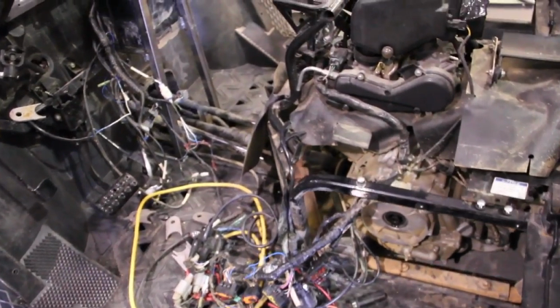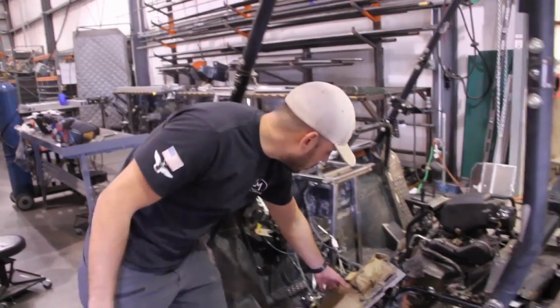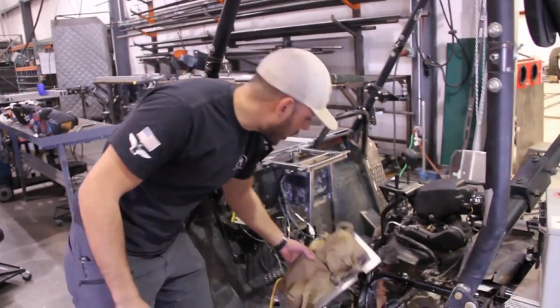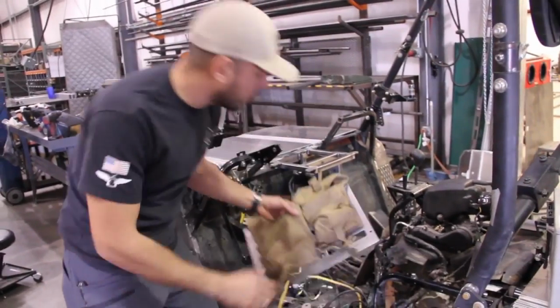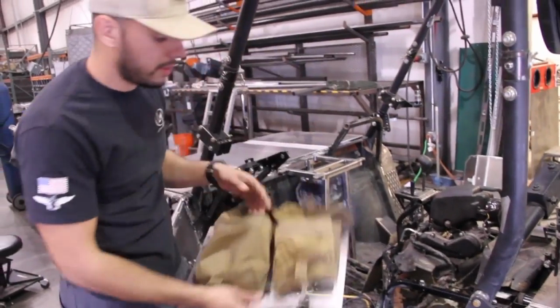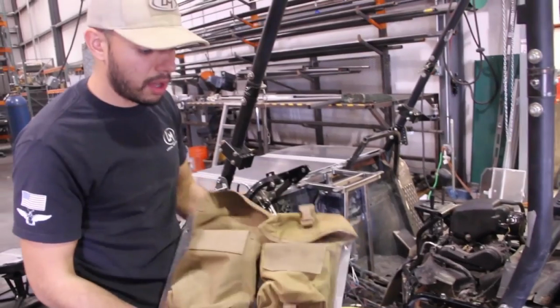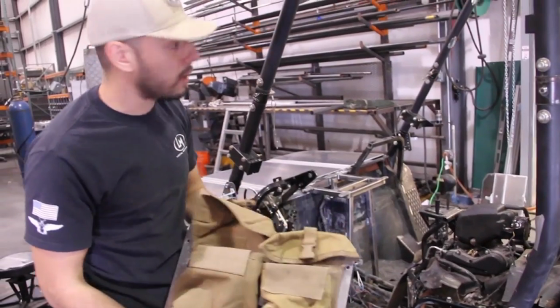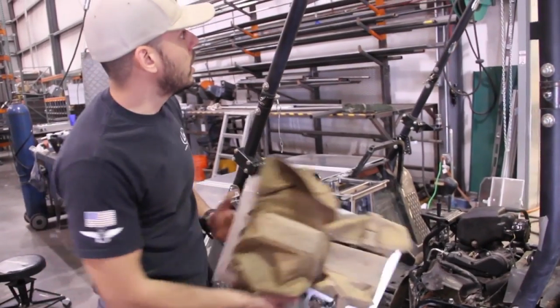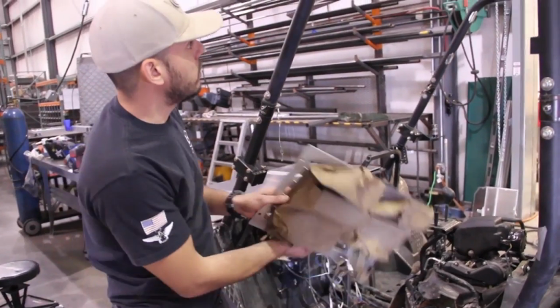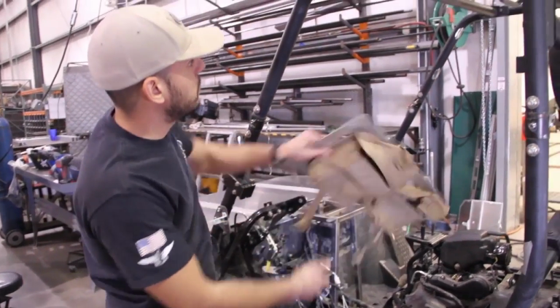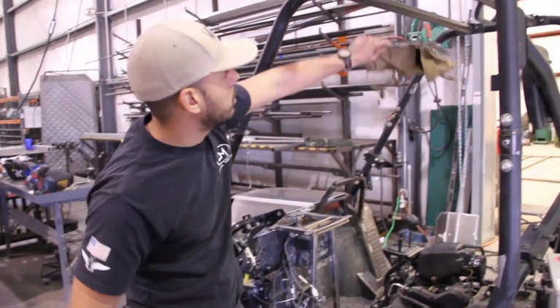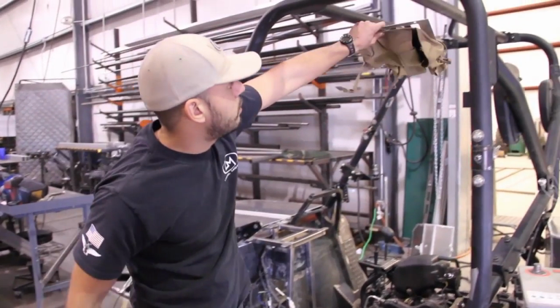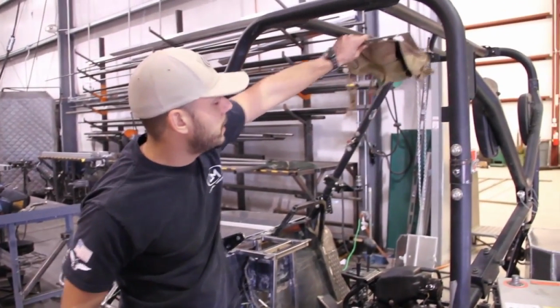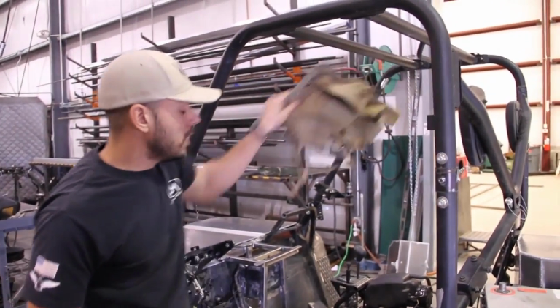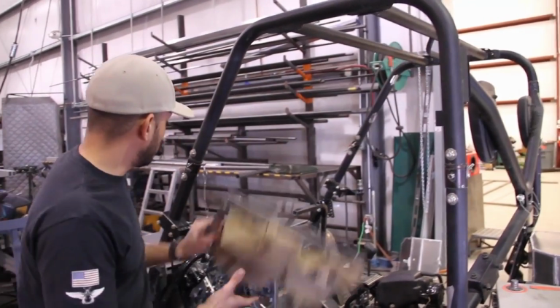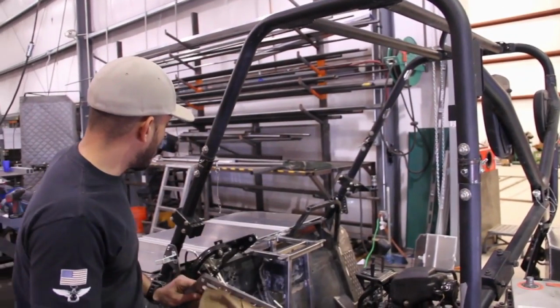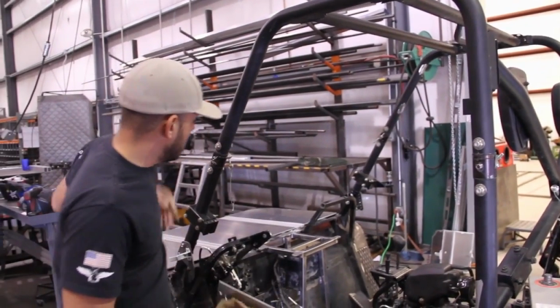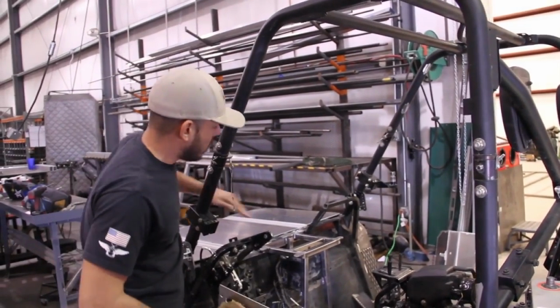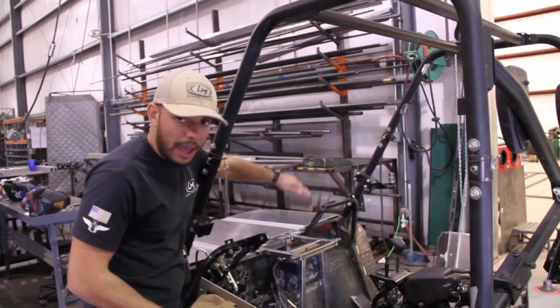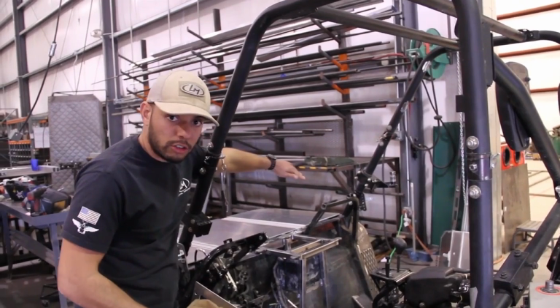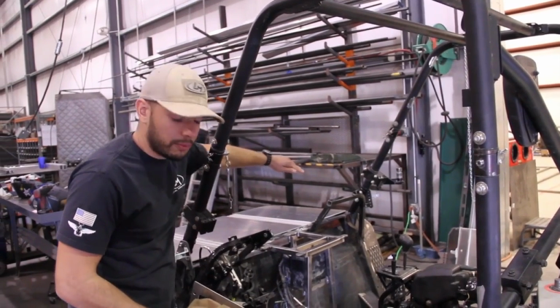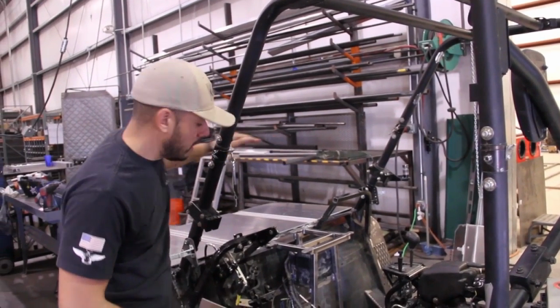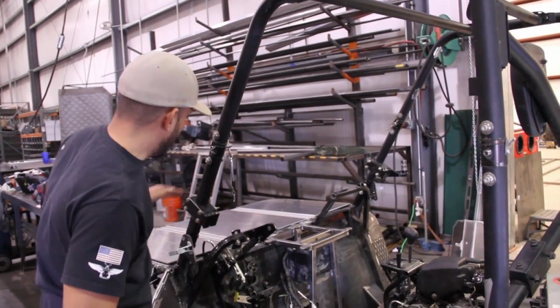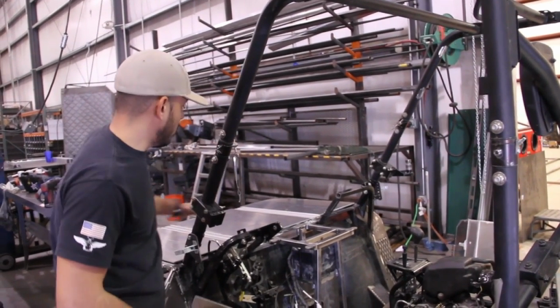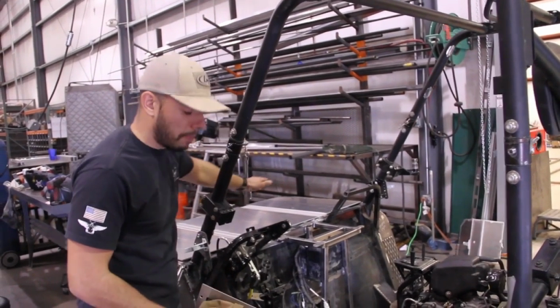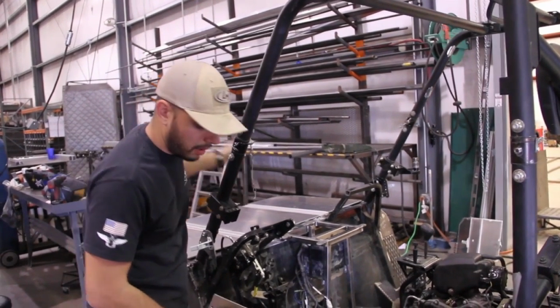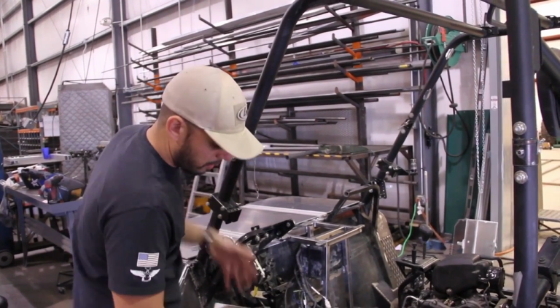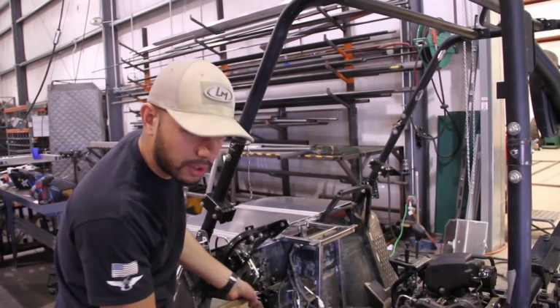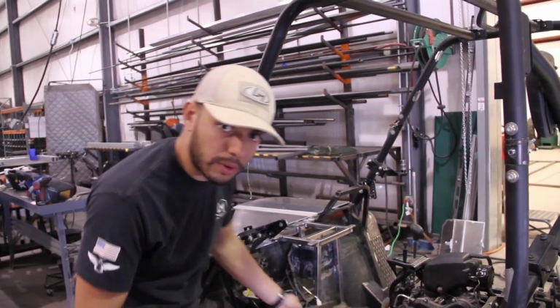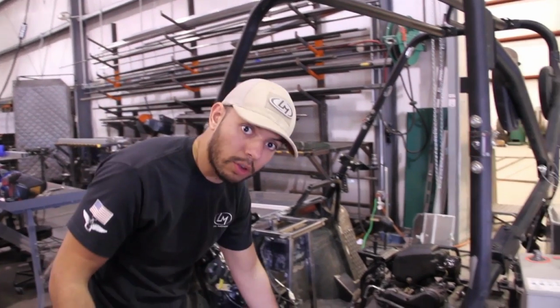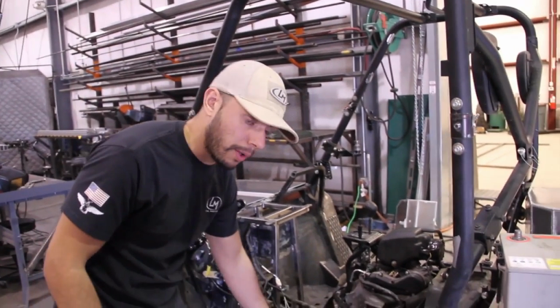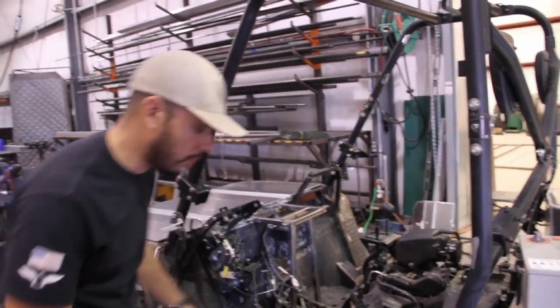In addition to that, Carson covered the MOLLE panel and how this particular panel fits up here. There's going to be MOLLE along the dash surface and part on the front hood support as well.